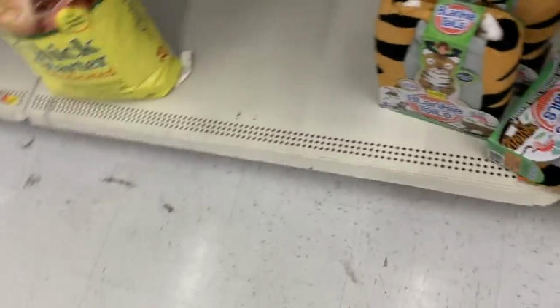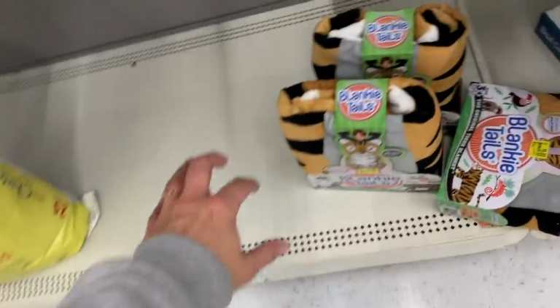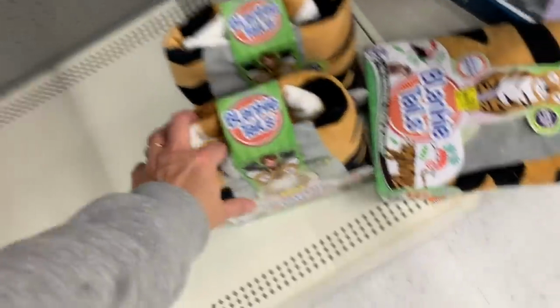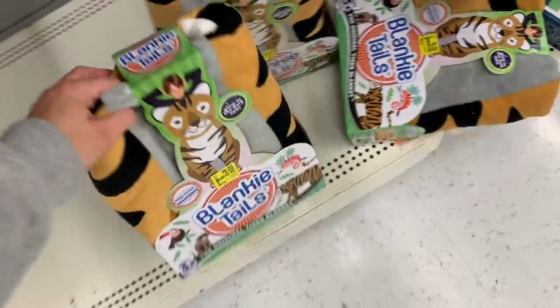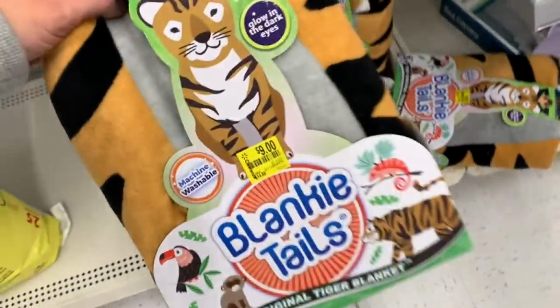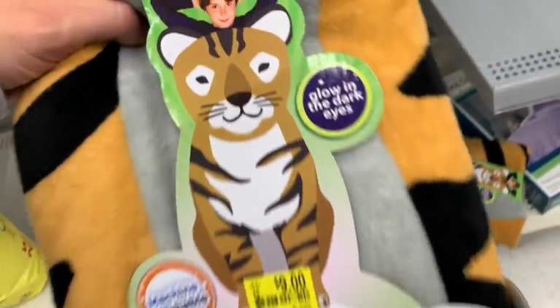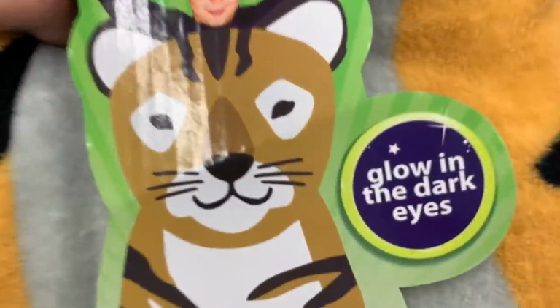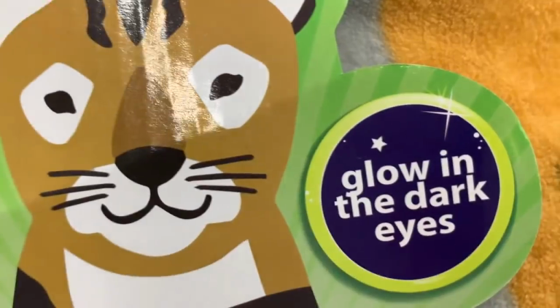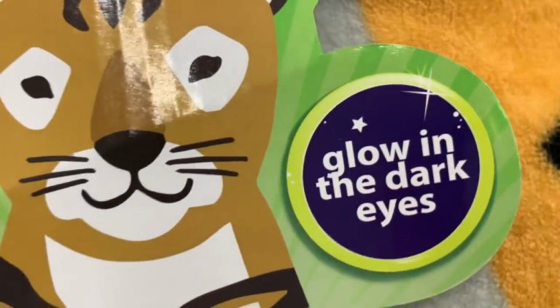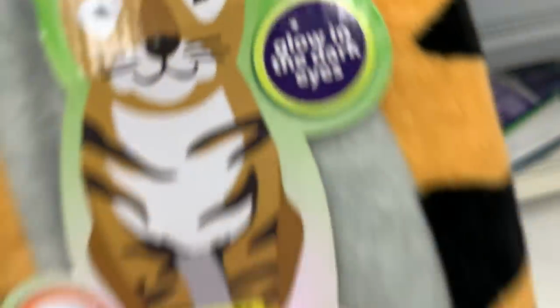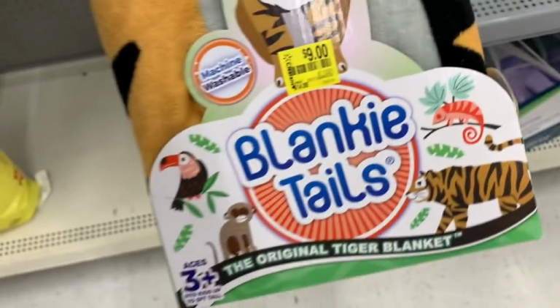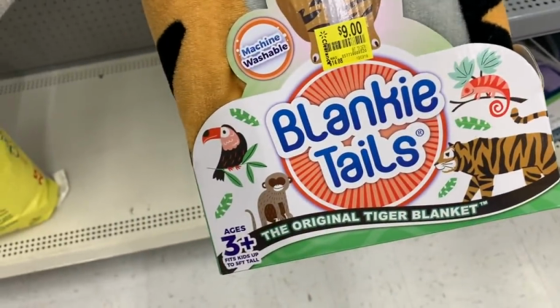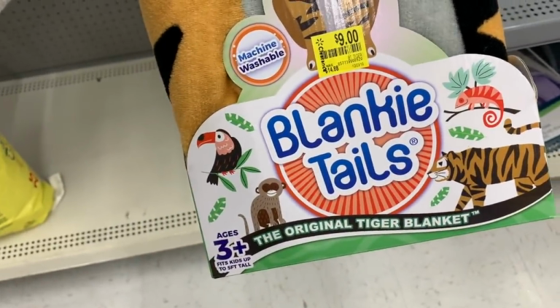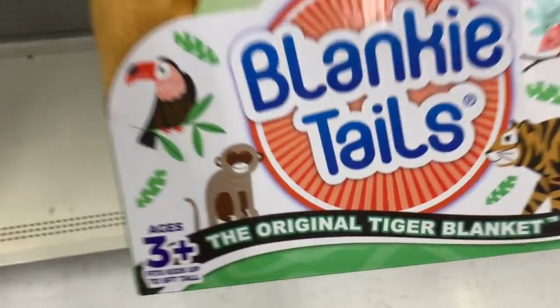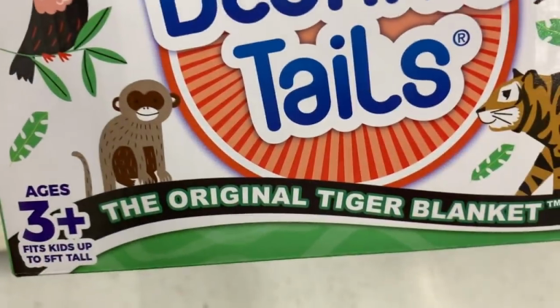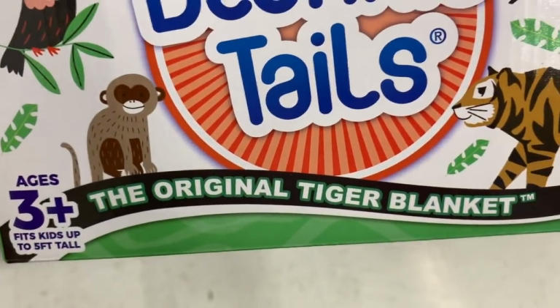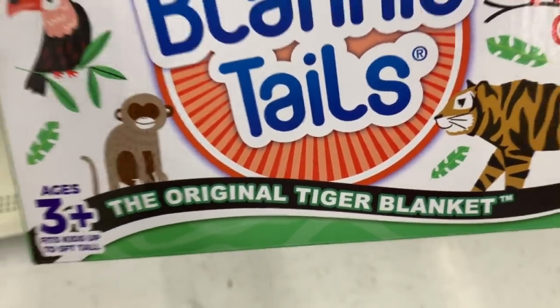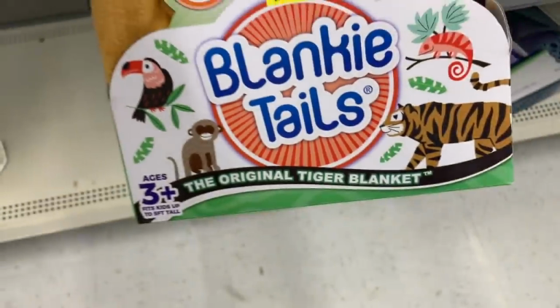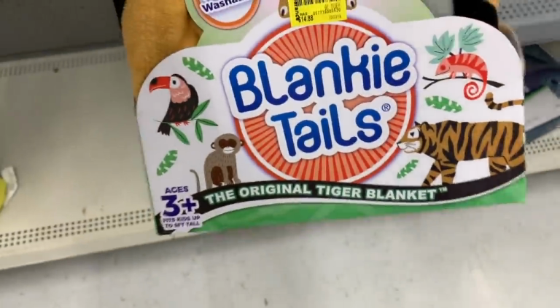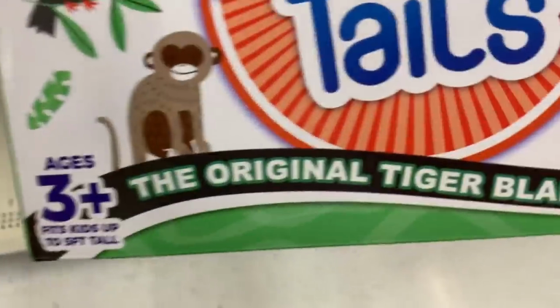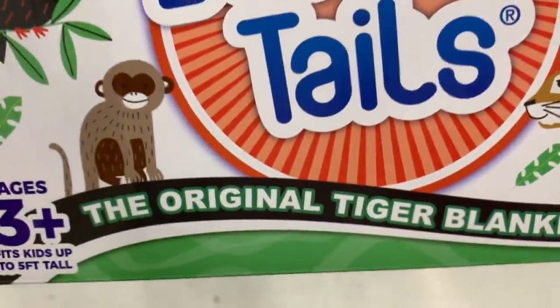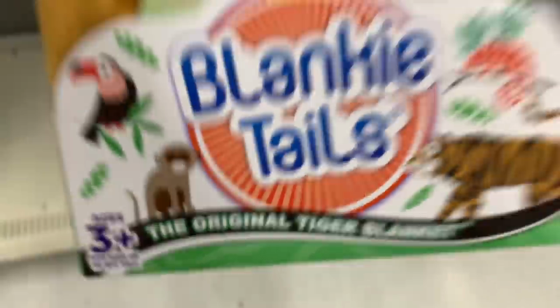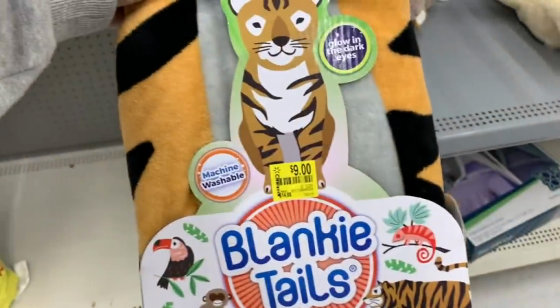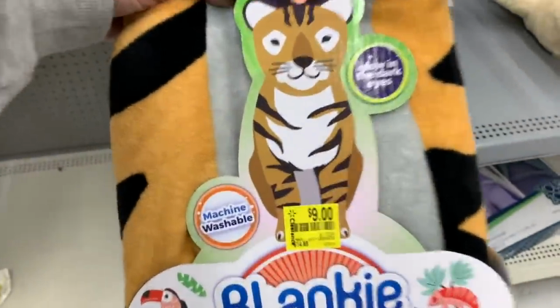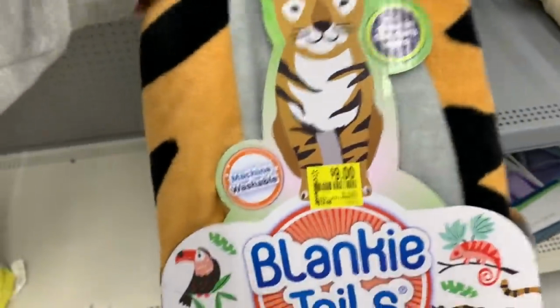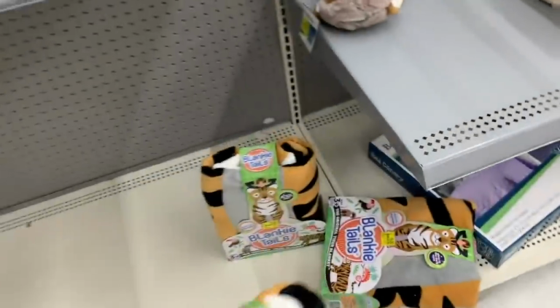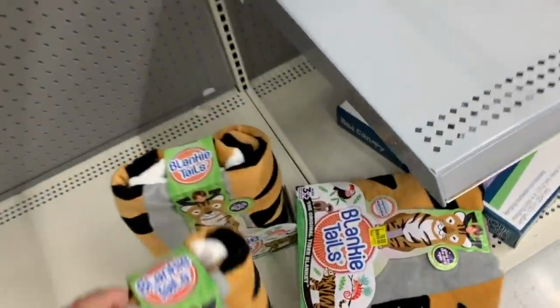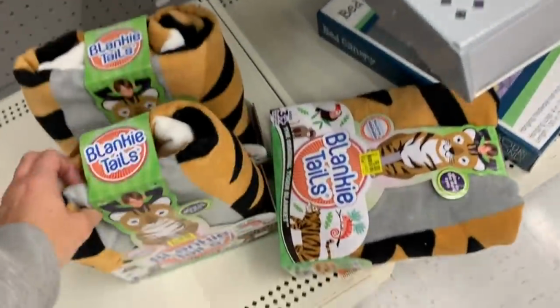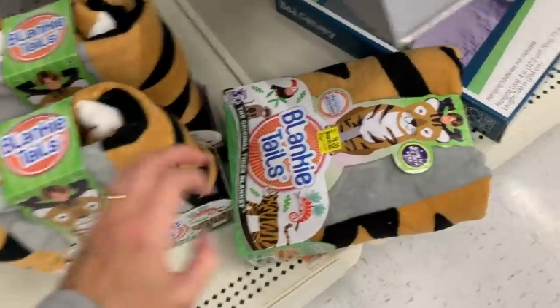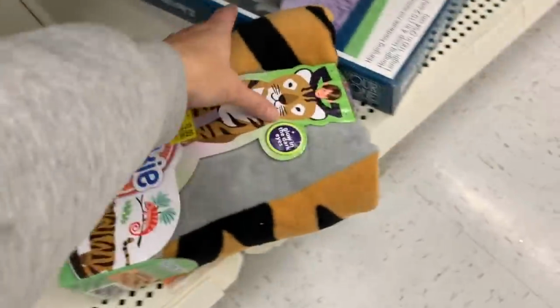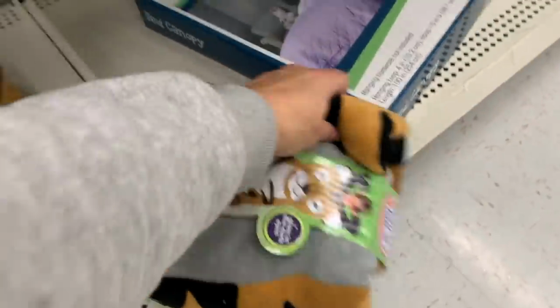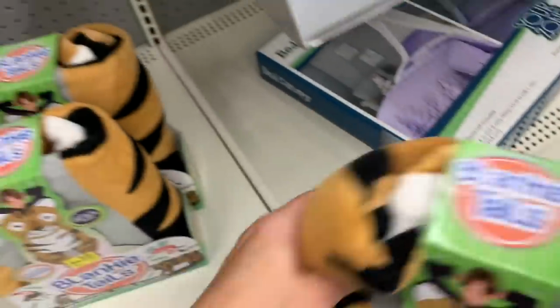Blanky Tails — glow in the dark eyes, machine washable. The original Tiger blanket. I've never heard of the original Tiger blanket. These are $9.00, down from $14.88.